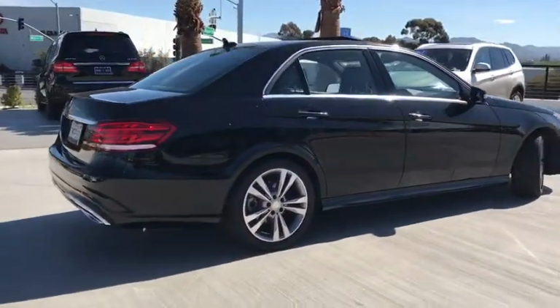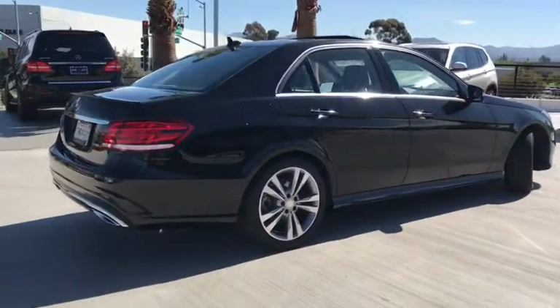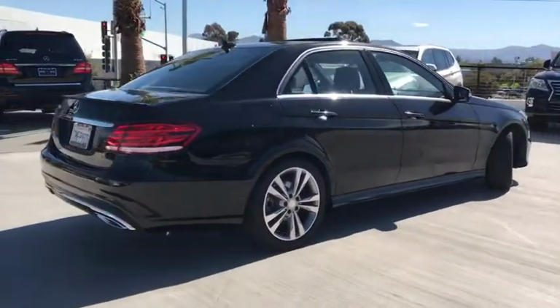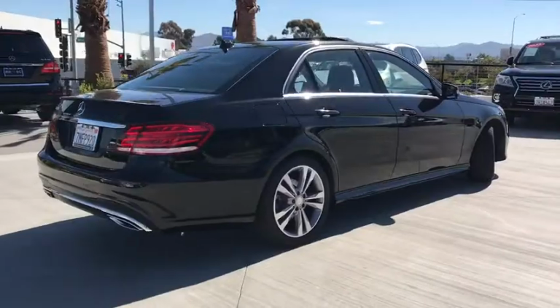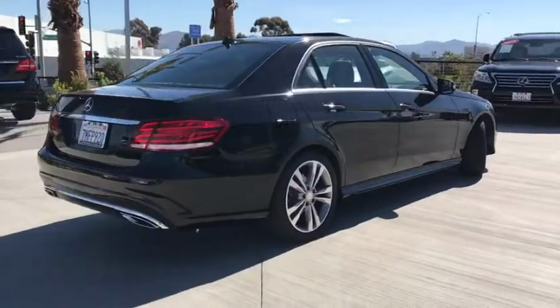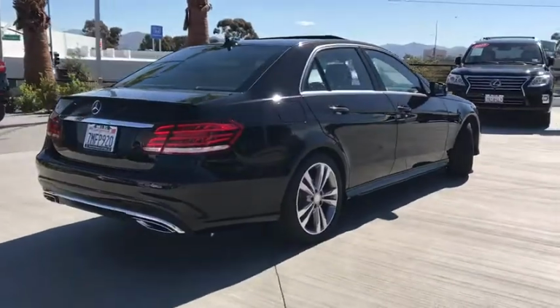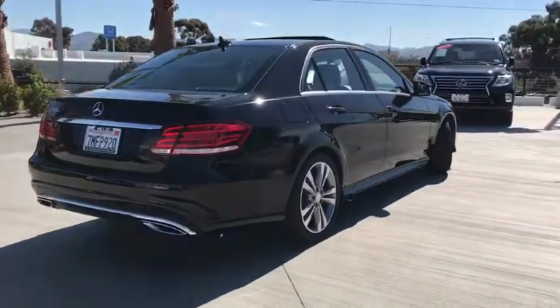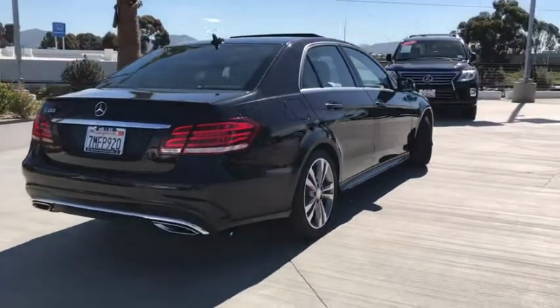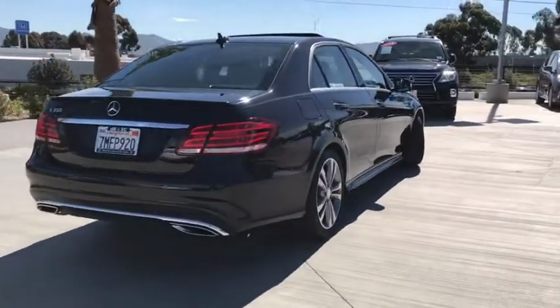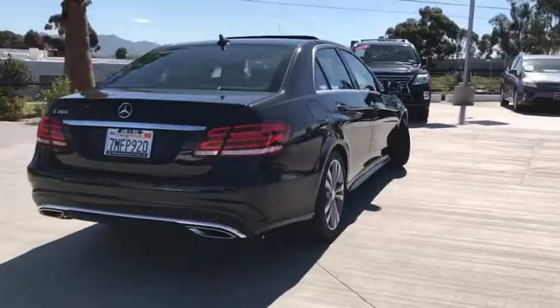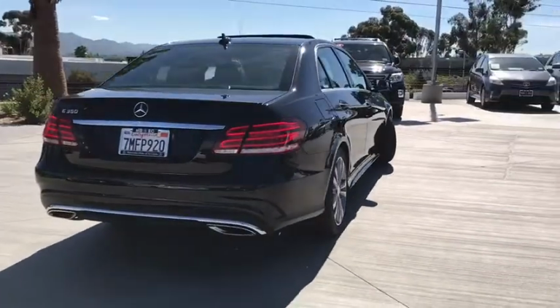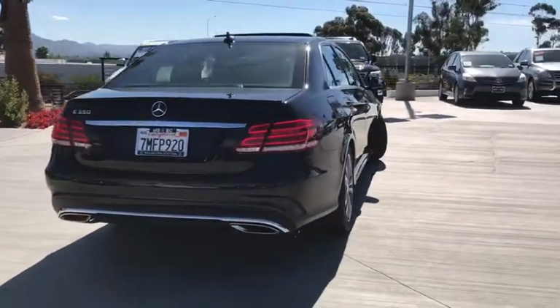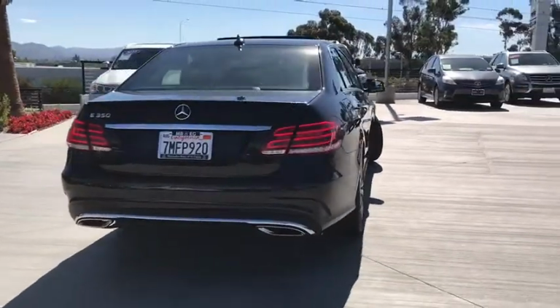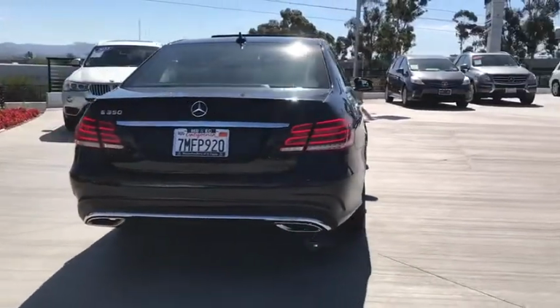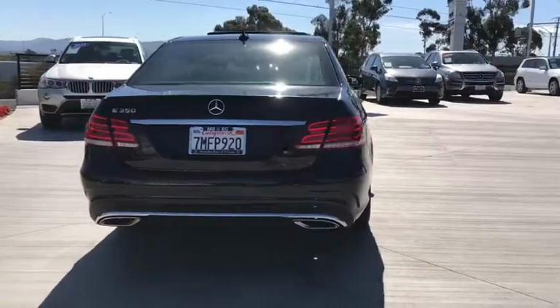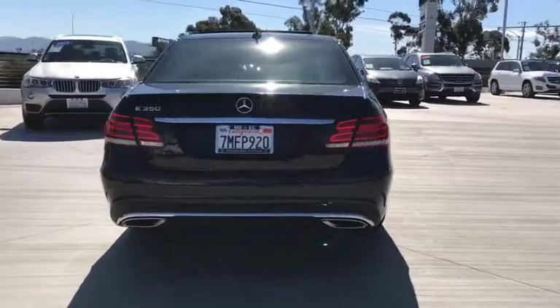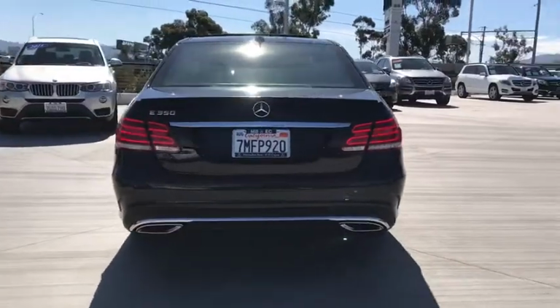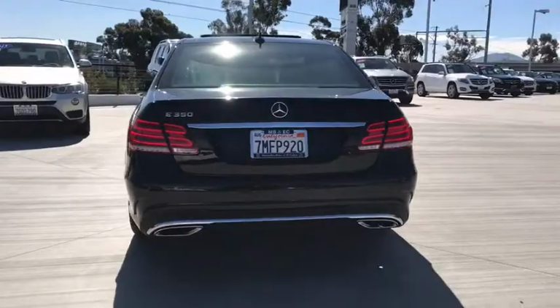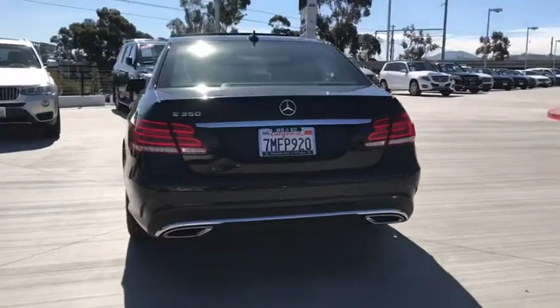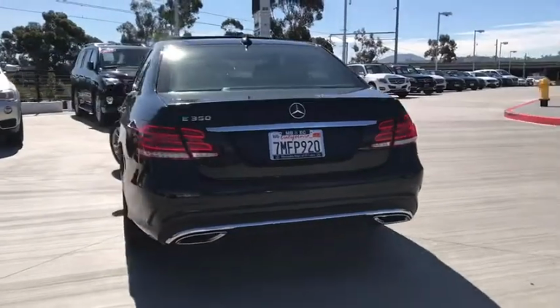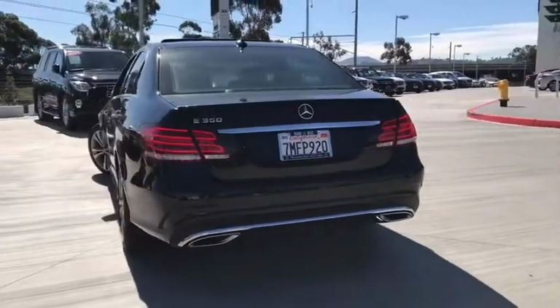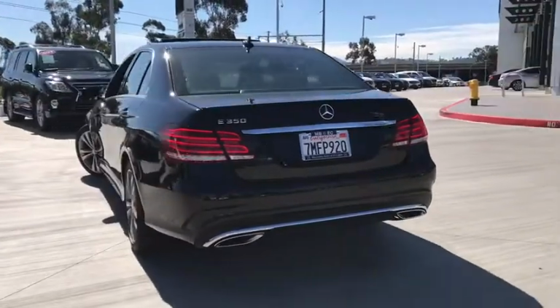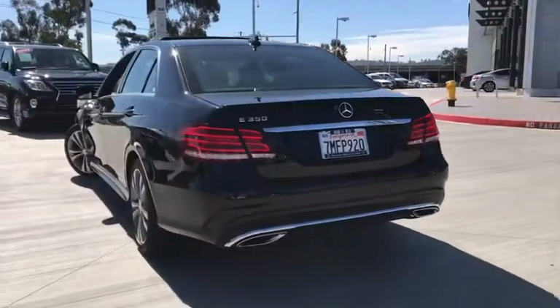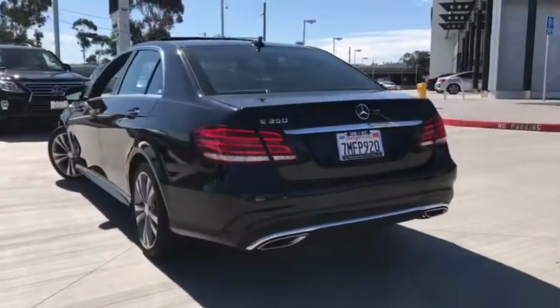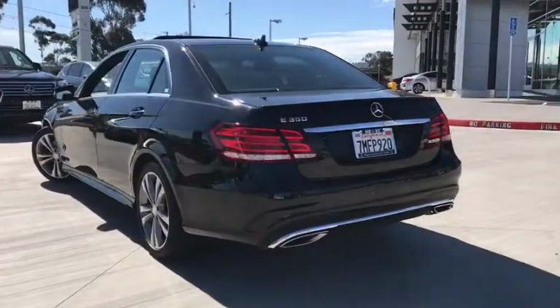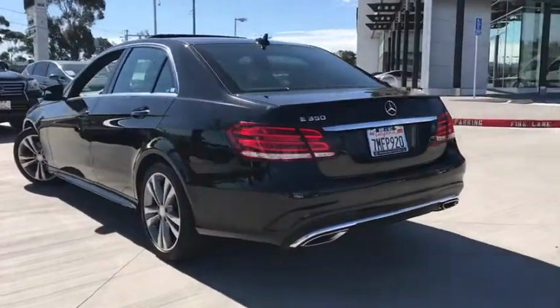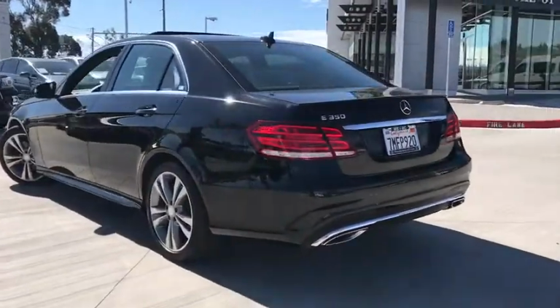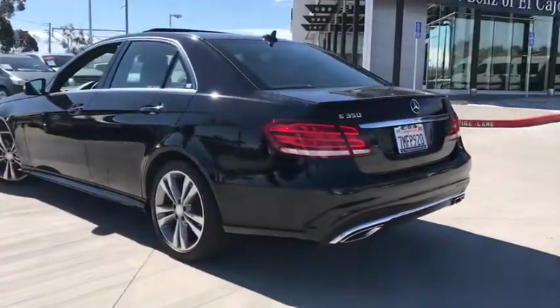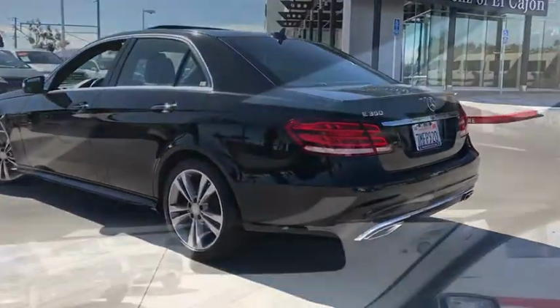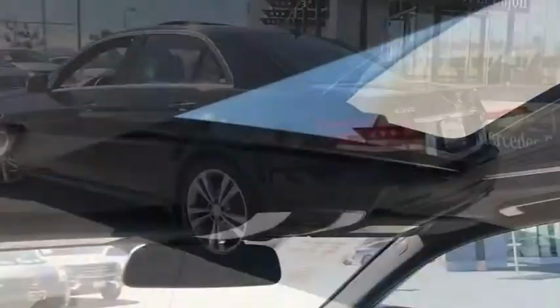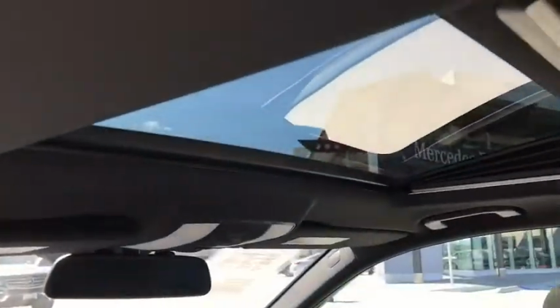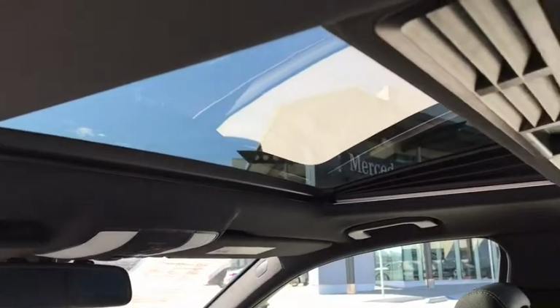Here are some of this vehicle's great options: traction control, power passenger seat, dual airbags, leather wrapped steering wheel, power steering, alloy wheels, four wheel disc brakes, and eight speakers.